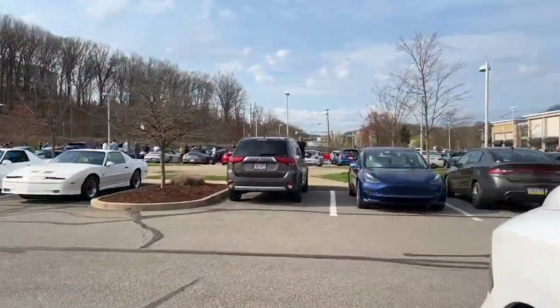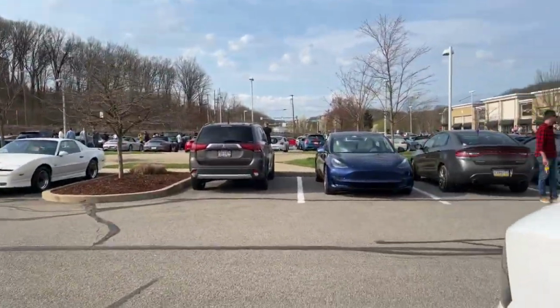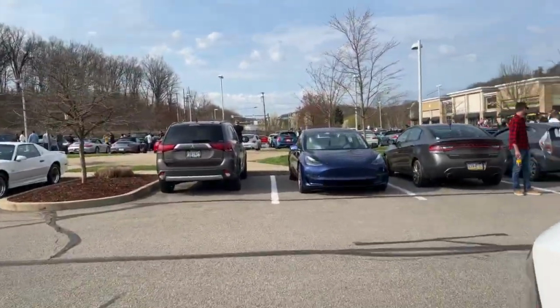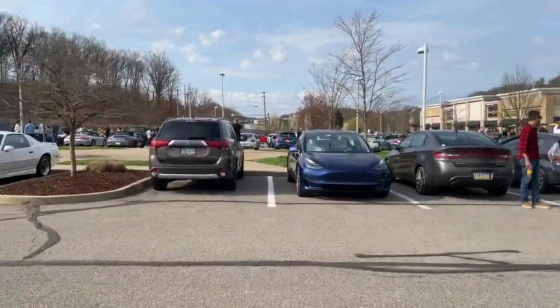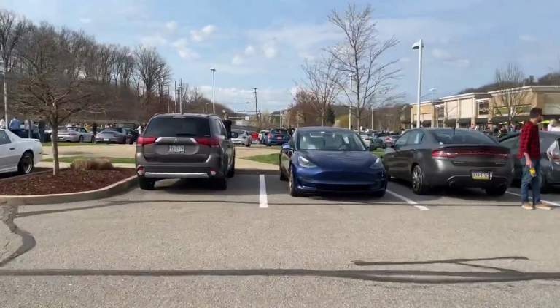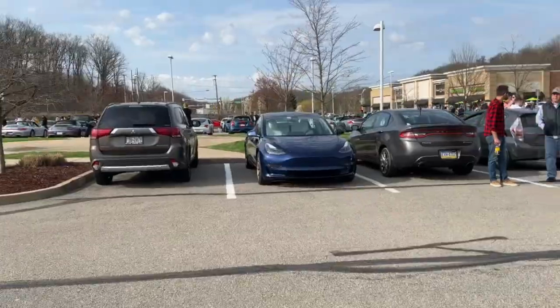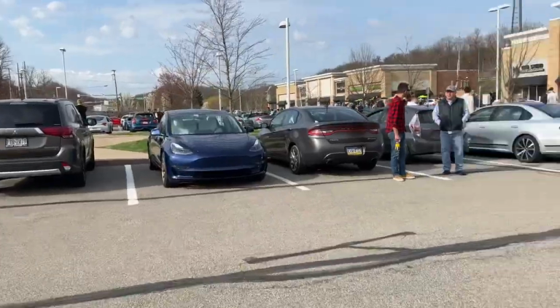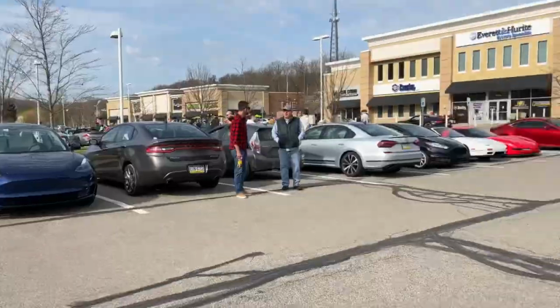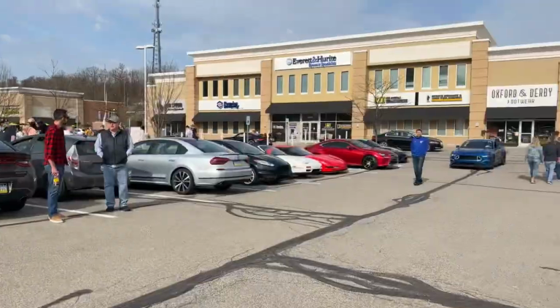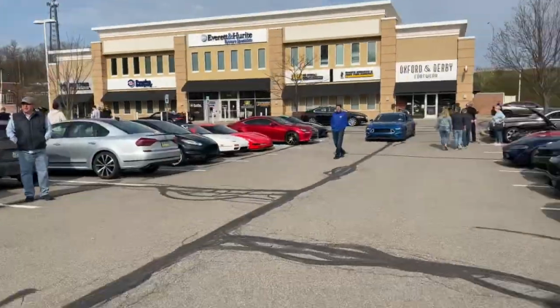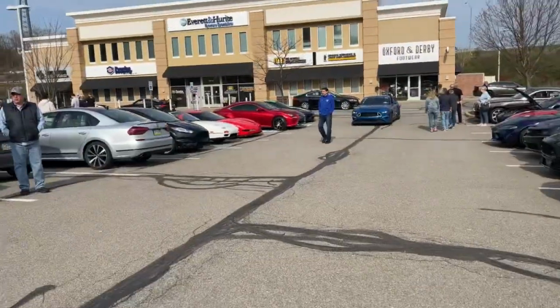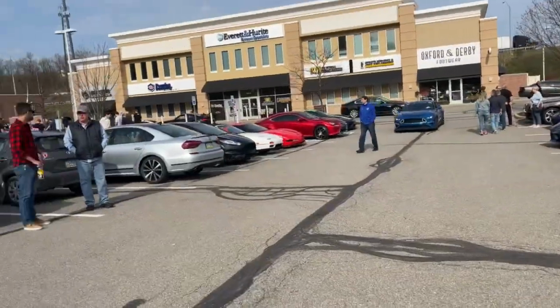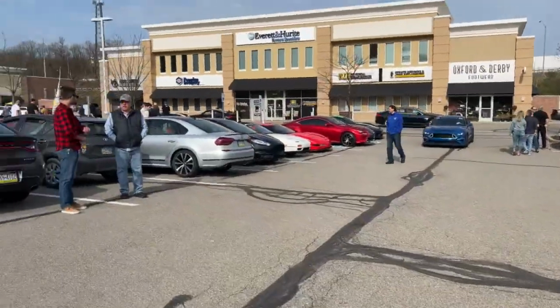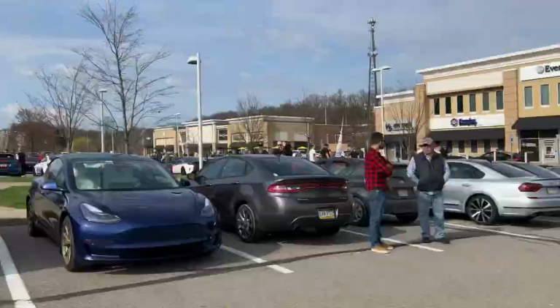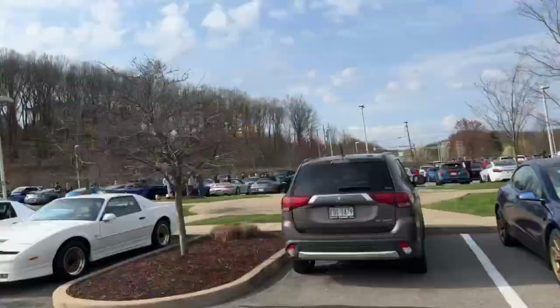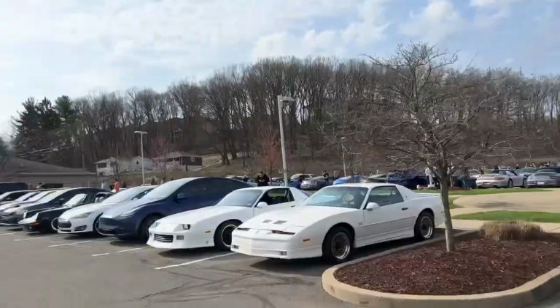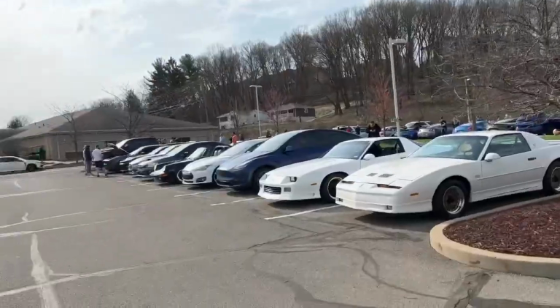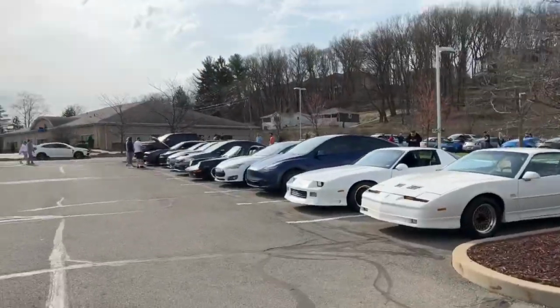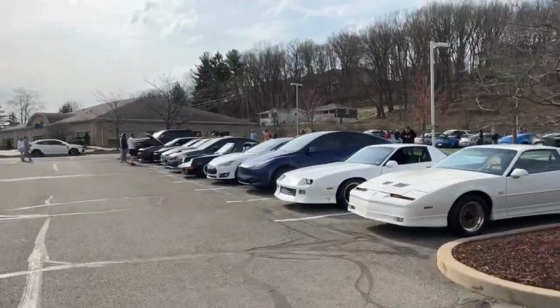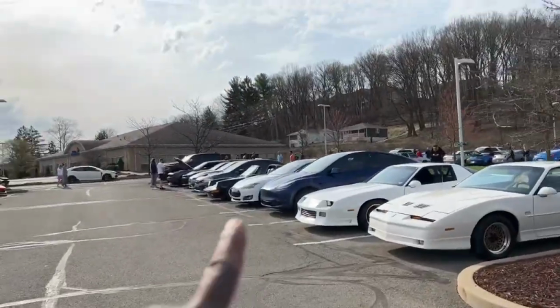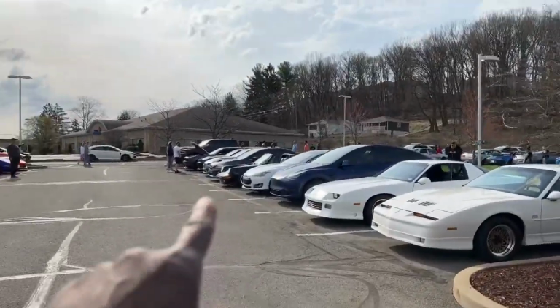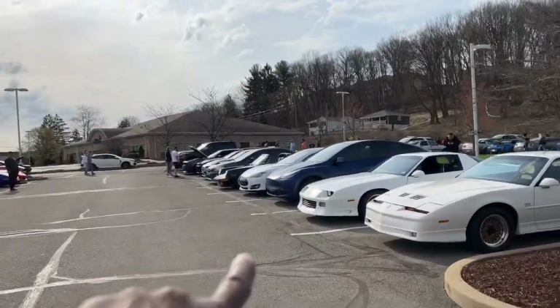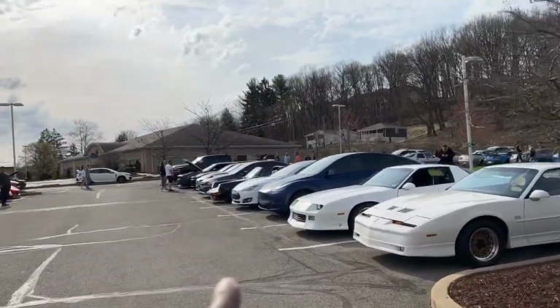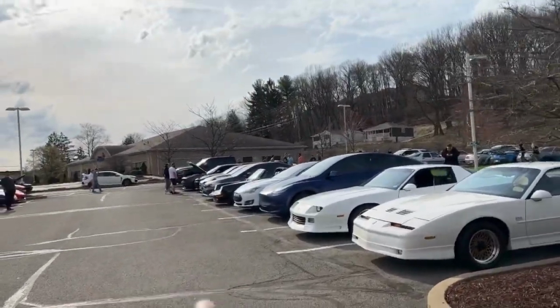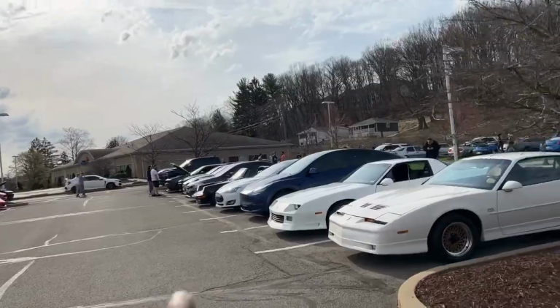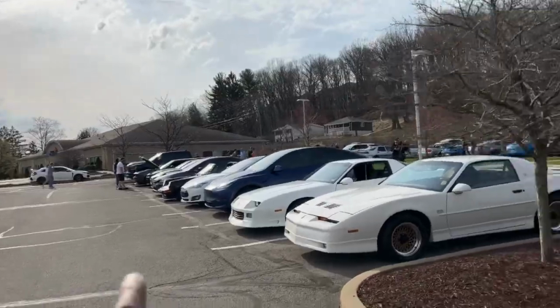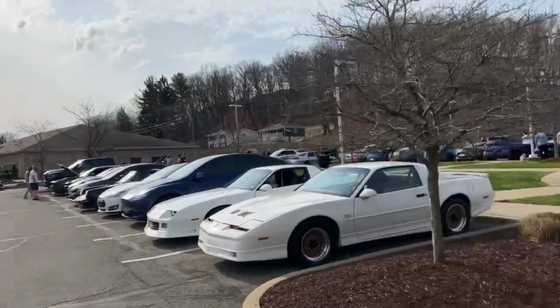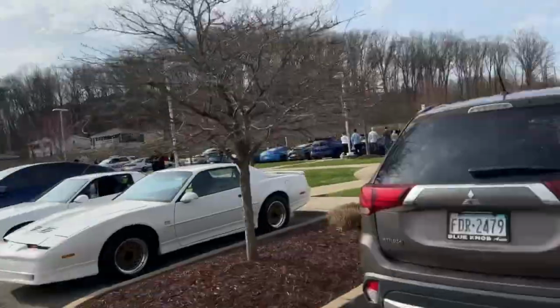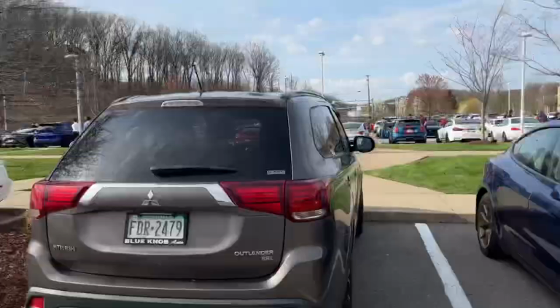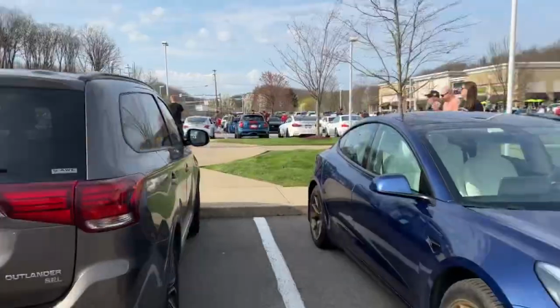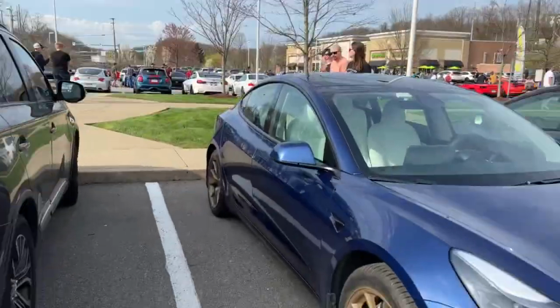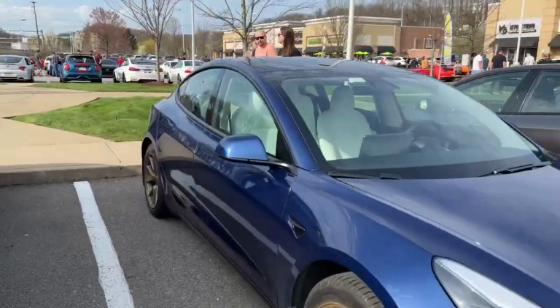Interestingly enough, our Tesla row is kind of divided today, which is kind of weird. Earth Day.